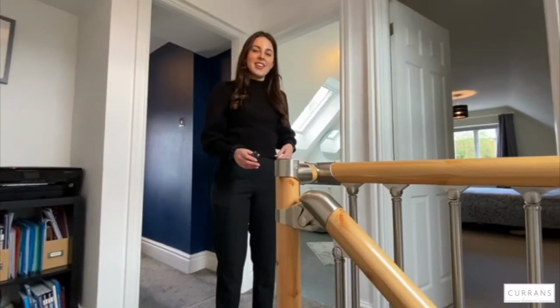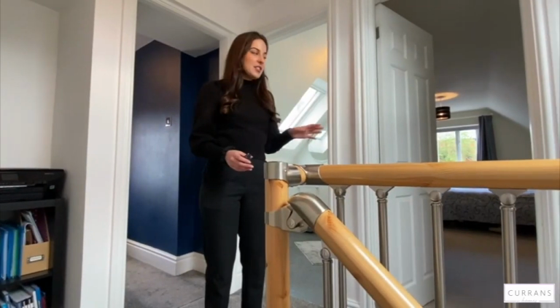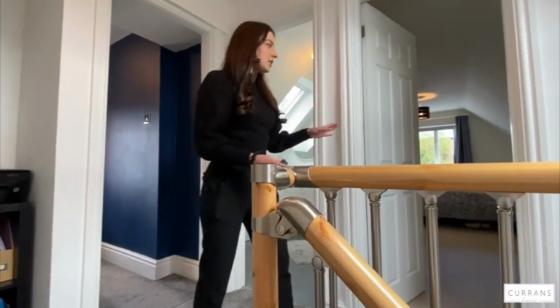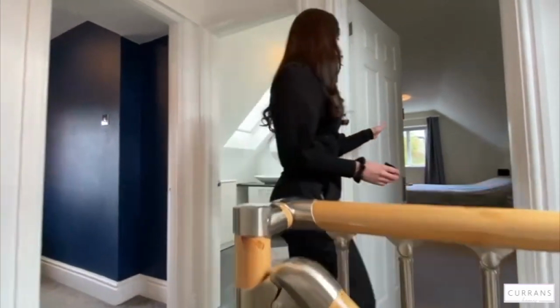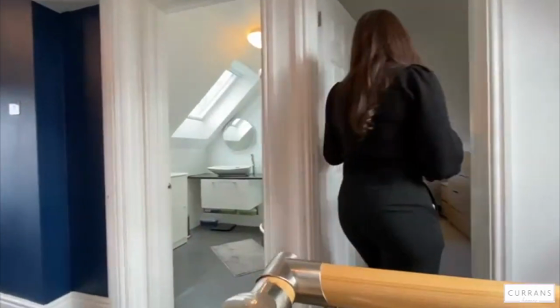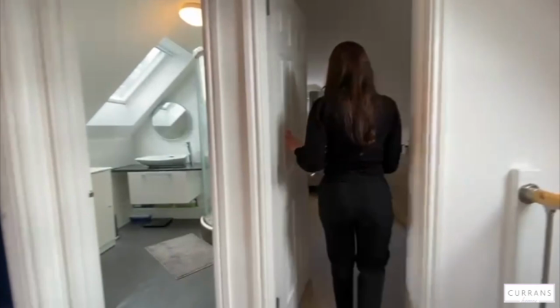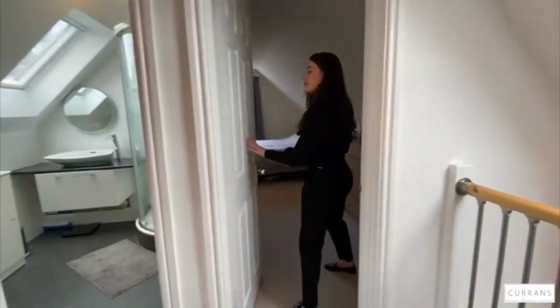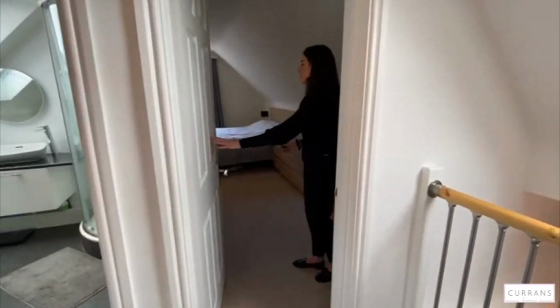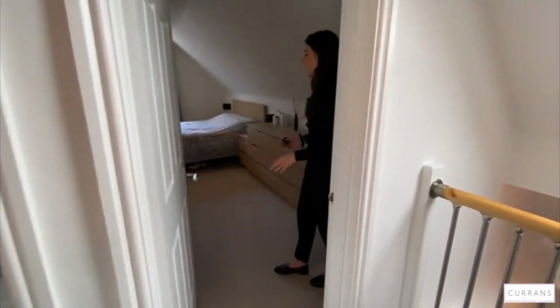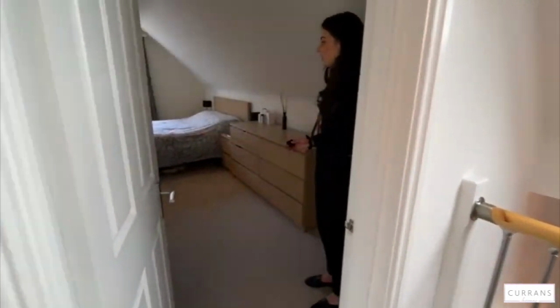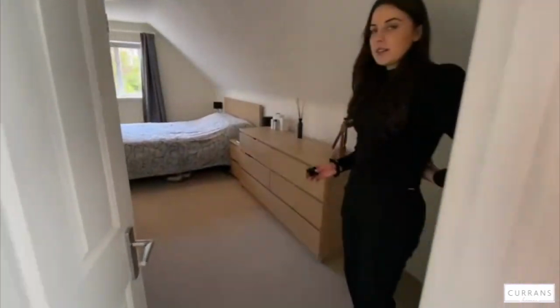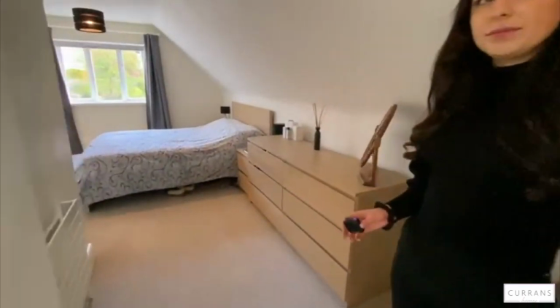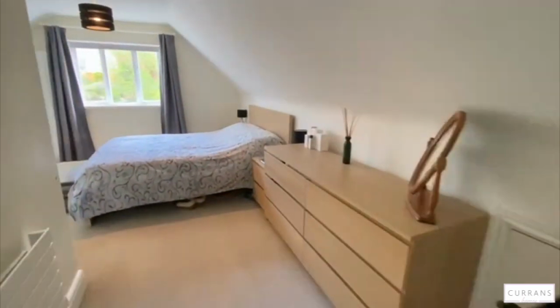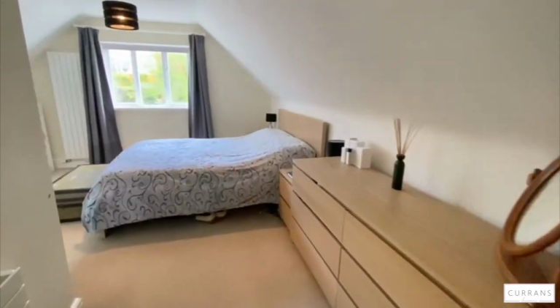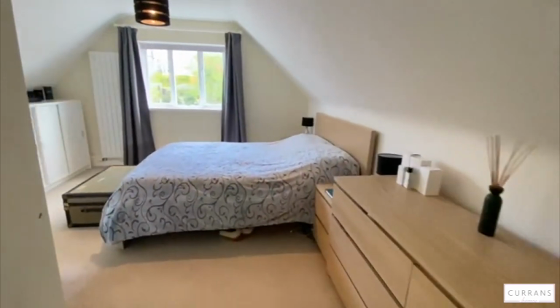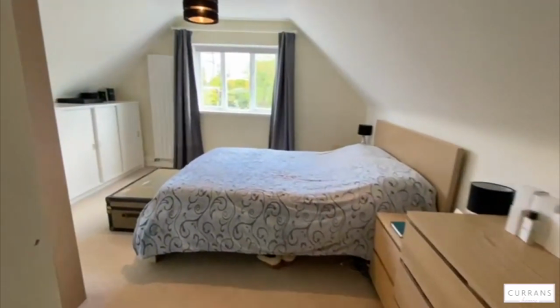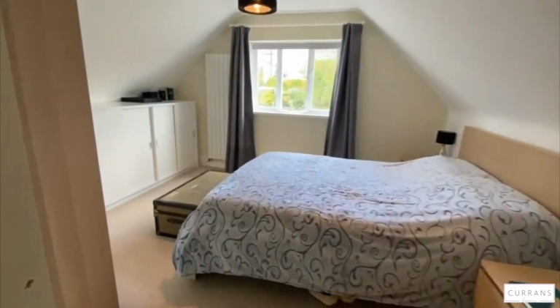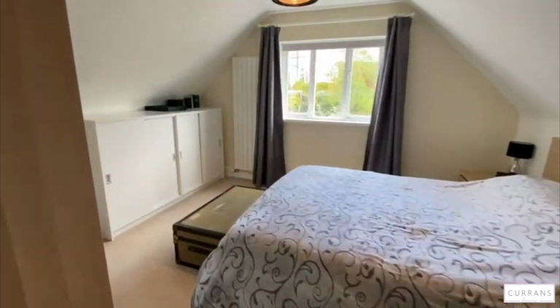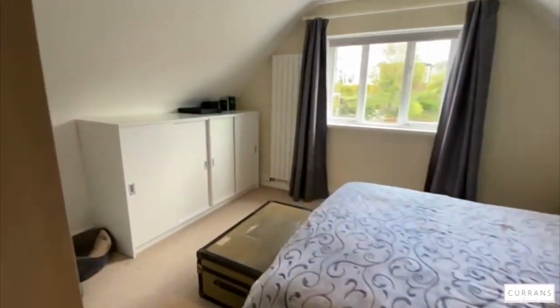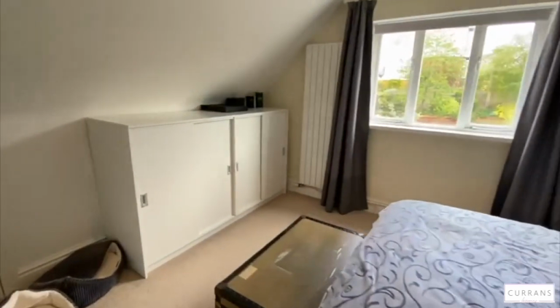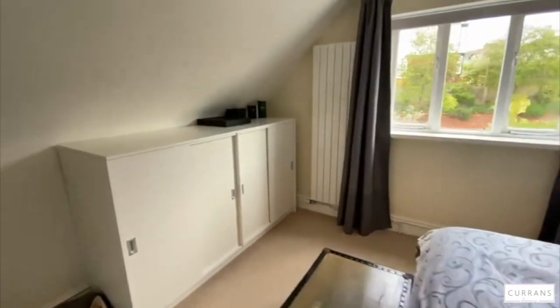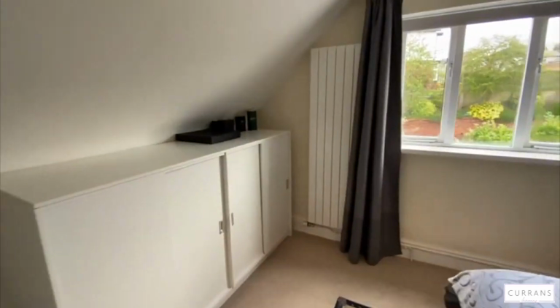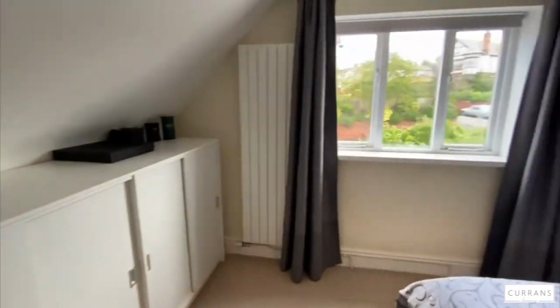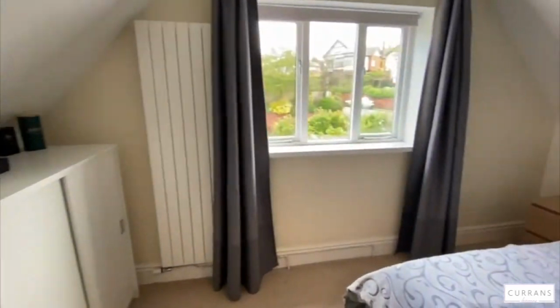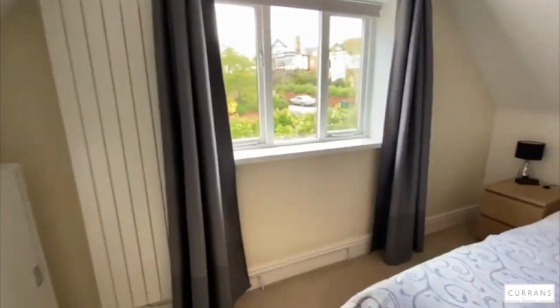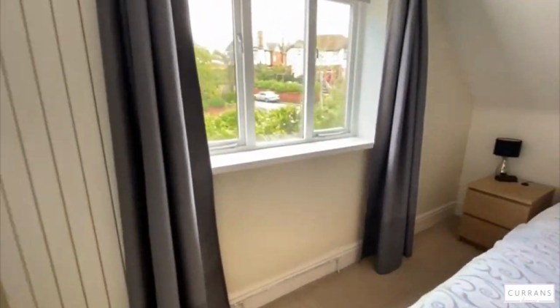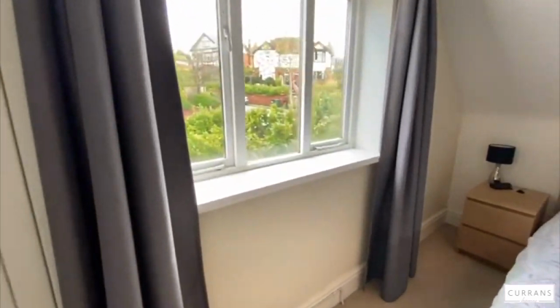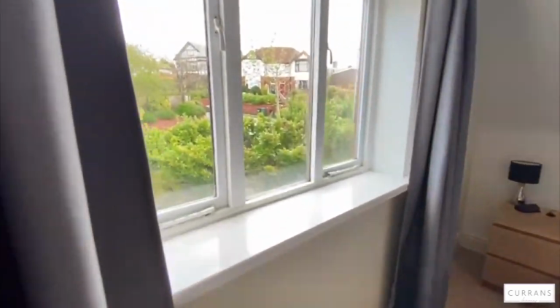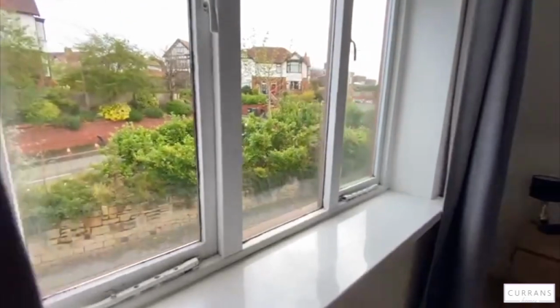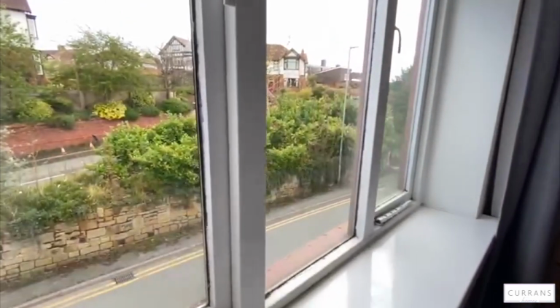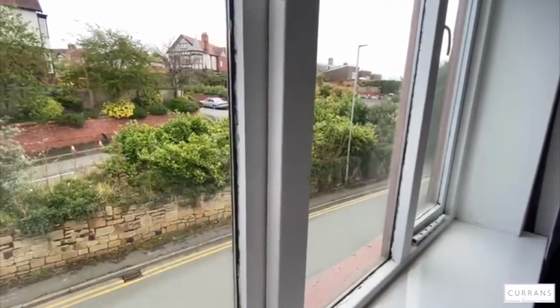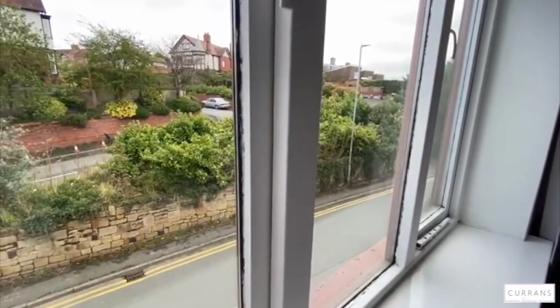On the first floor you've got the master bedroom in here - plenty of space for storage, and you've got Sandy Lane just out the window there as well.